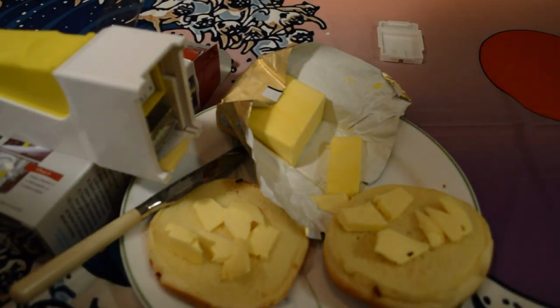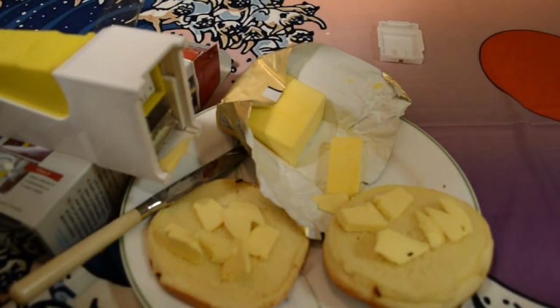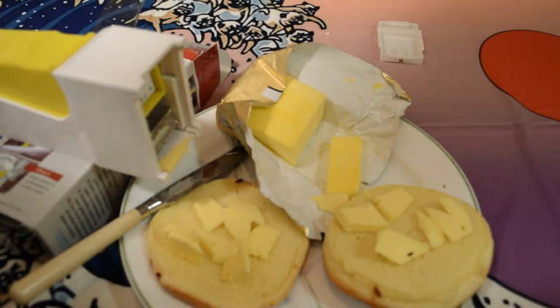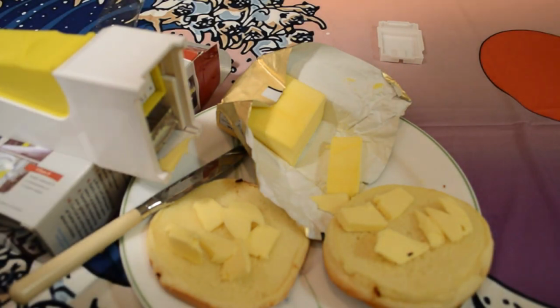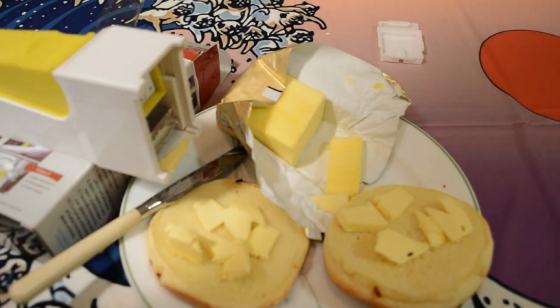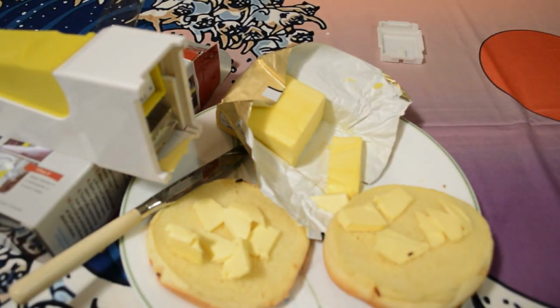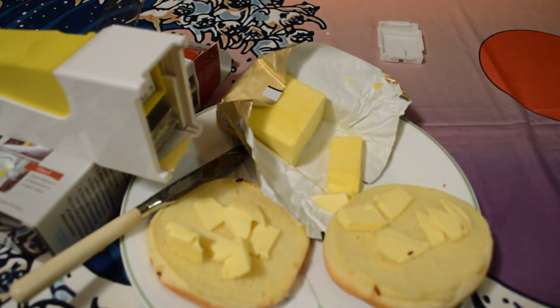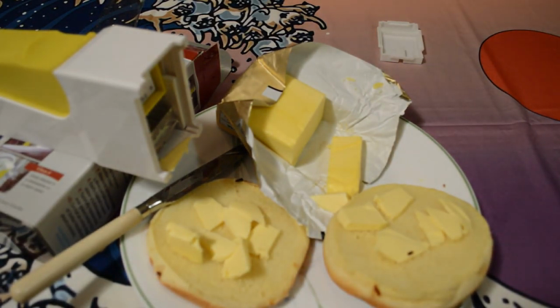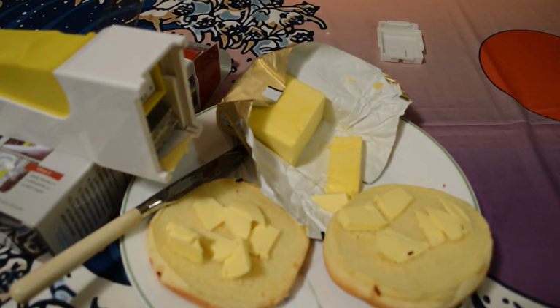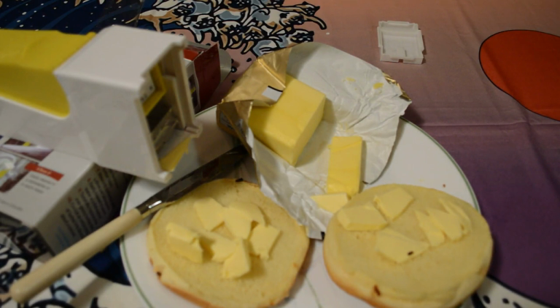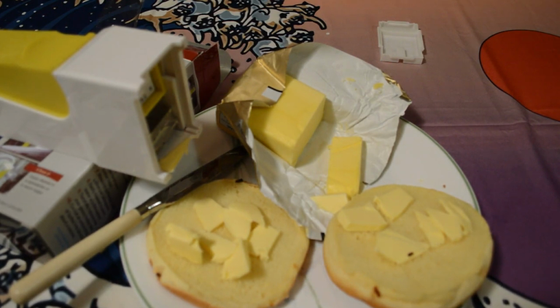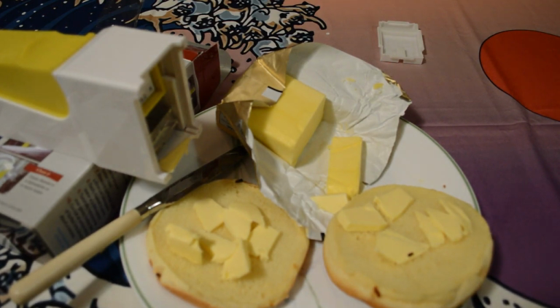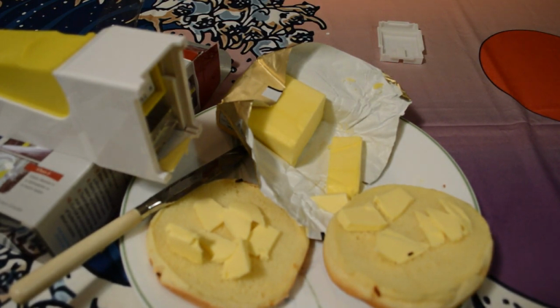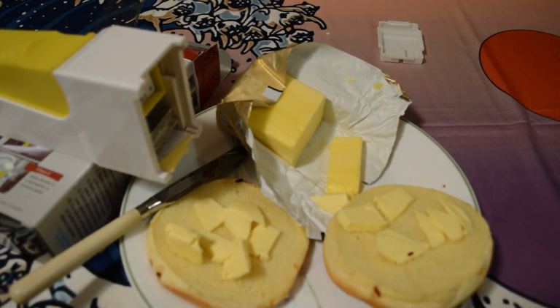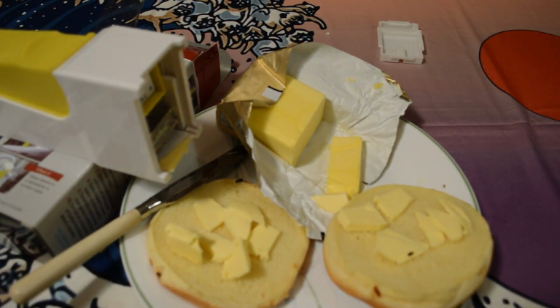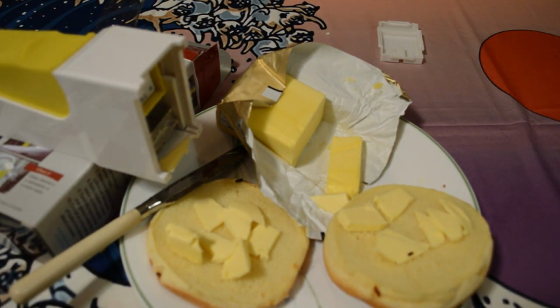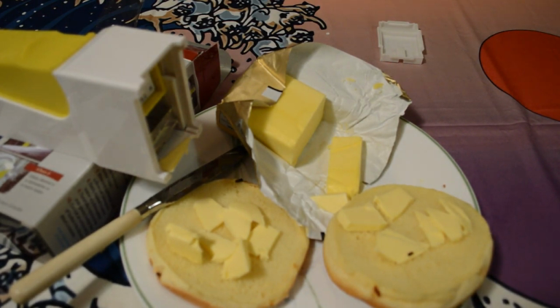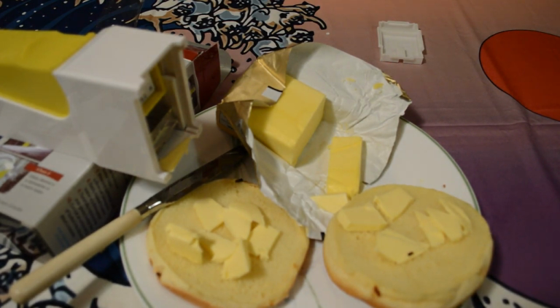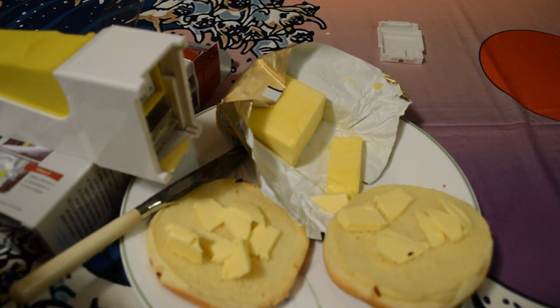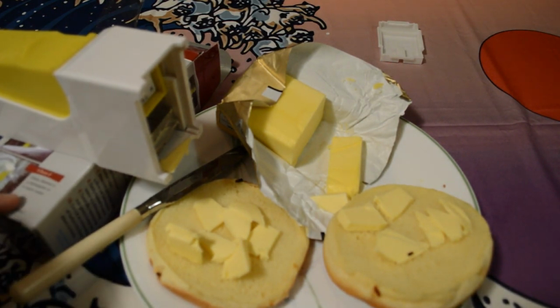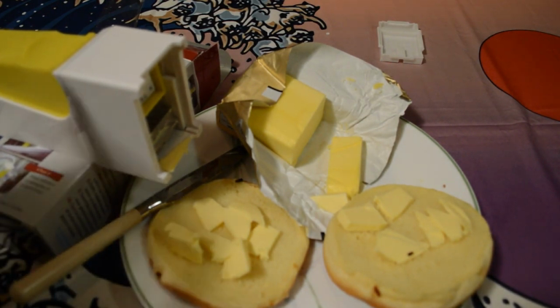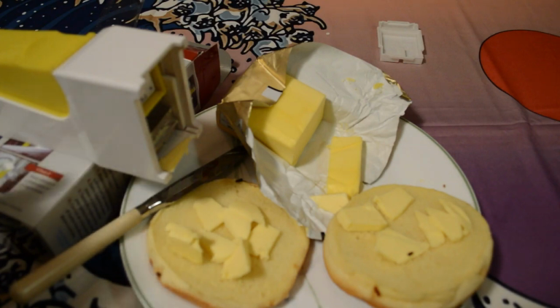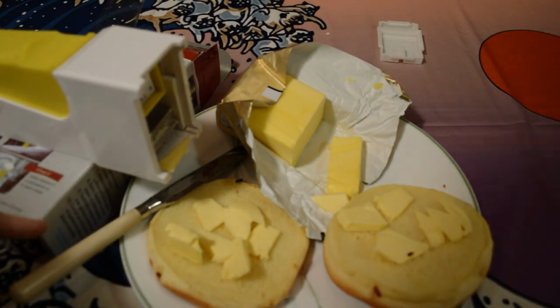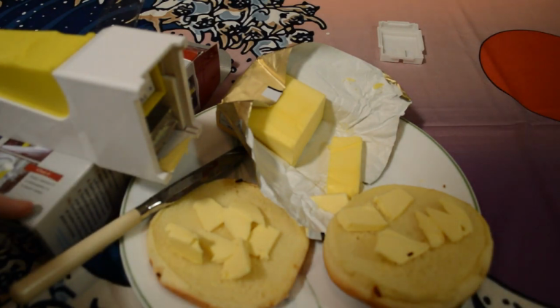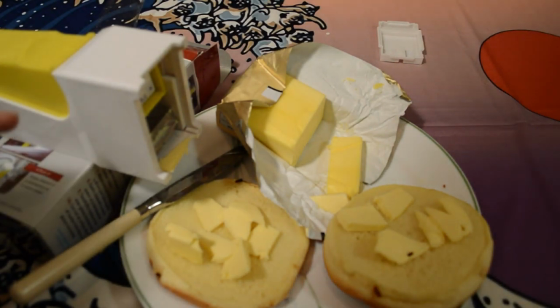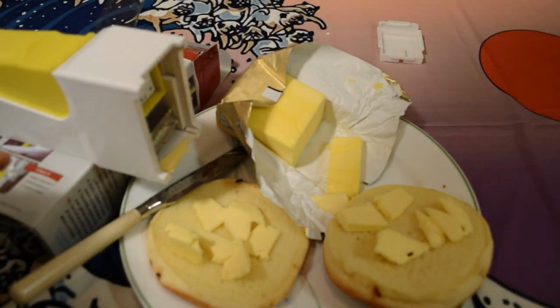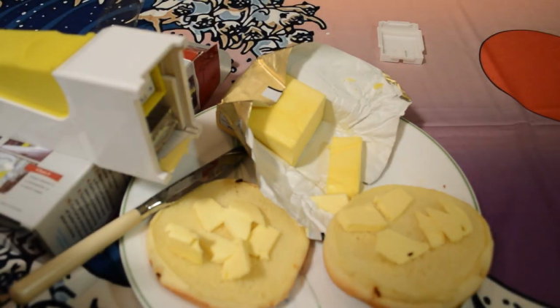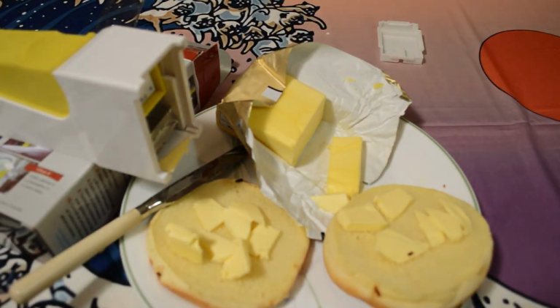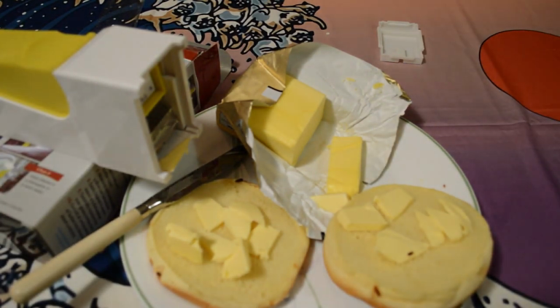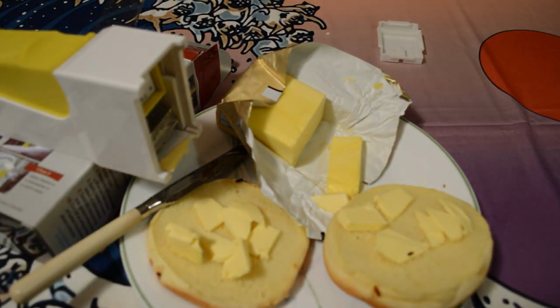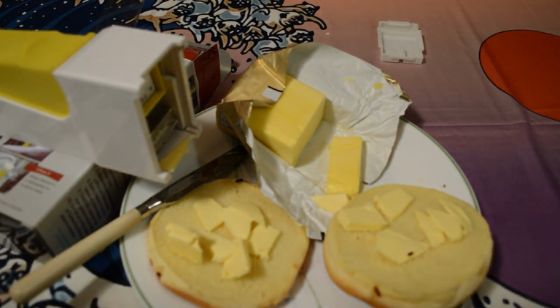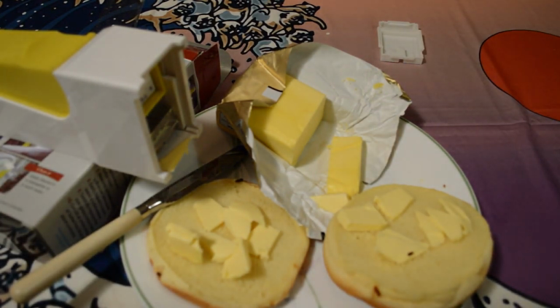The One Click Butter Cutter — I do recommend it. Thanks for watching. If you like my videos please subscribe. If you want to support my content, go to patreon.com/ninemalls. You can also purchase this product at my Amazon shop. Until next time, I'll see you later.